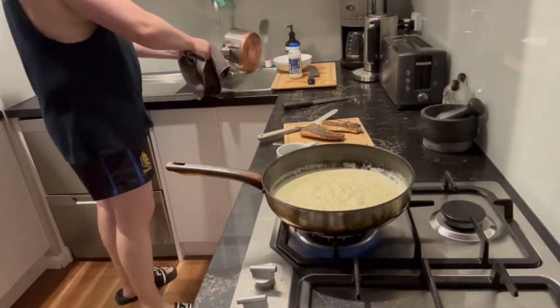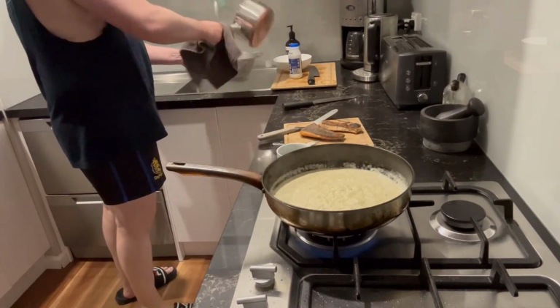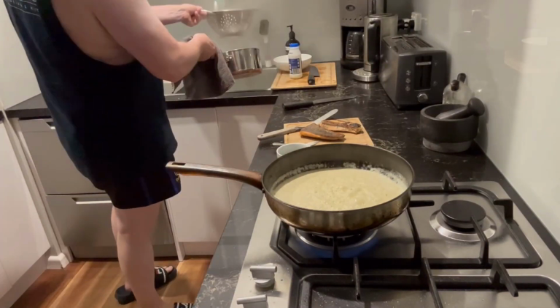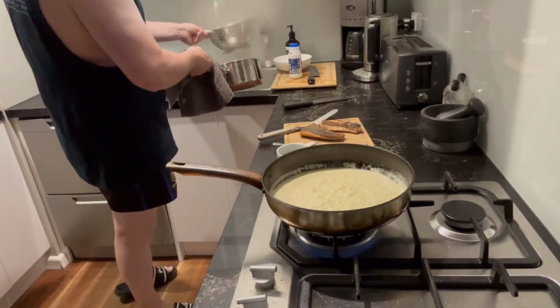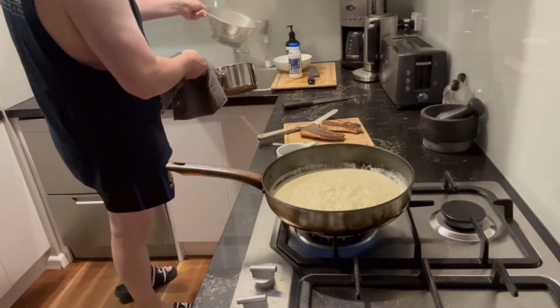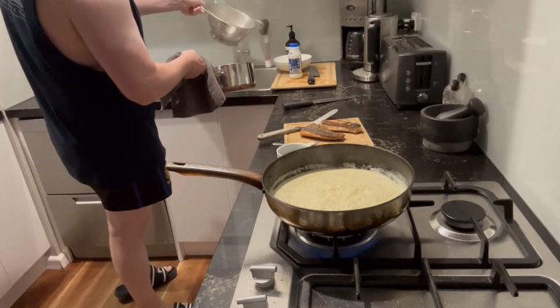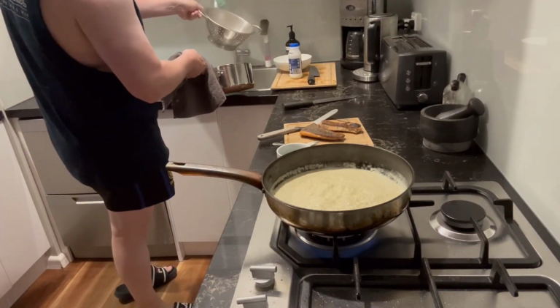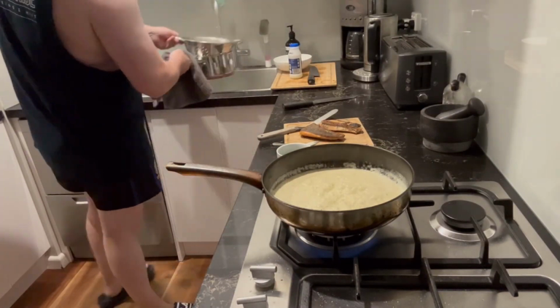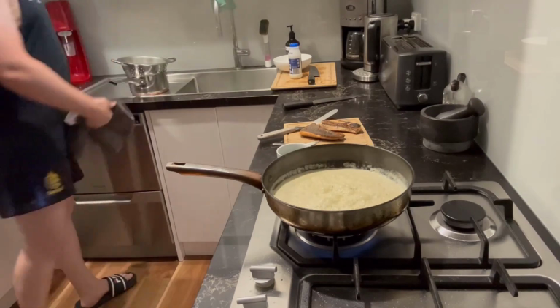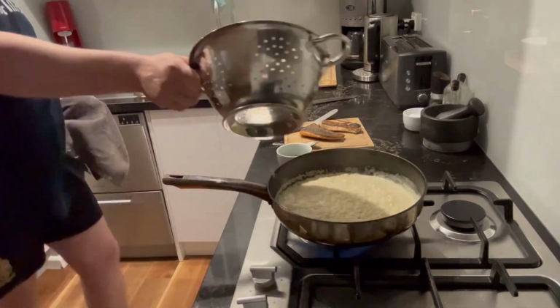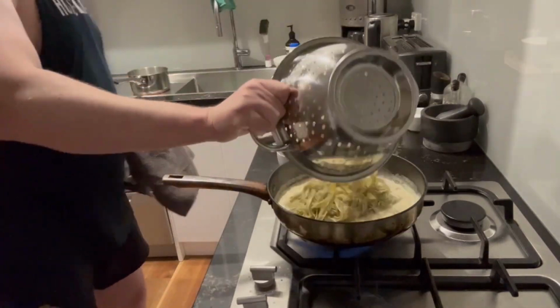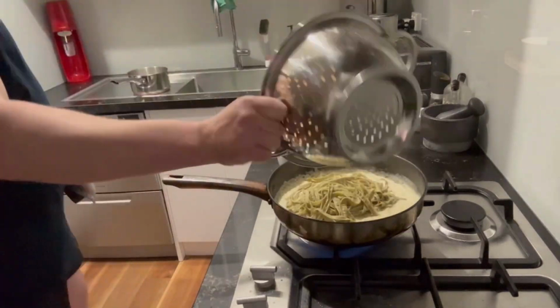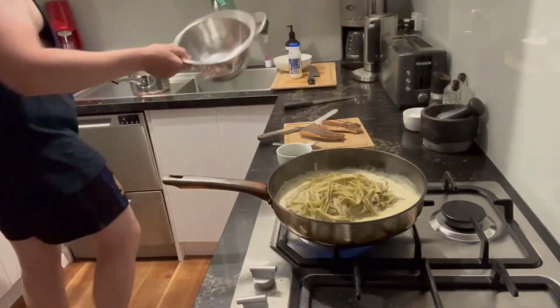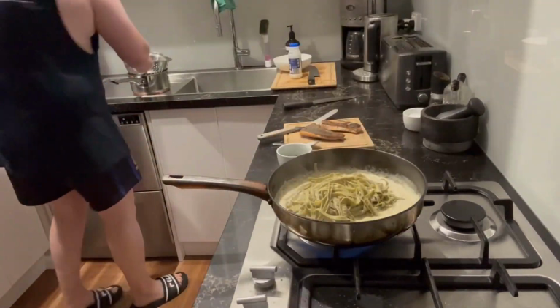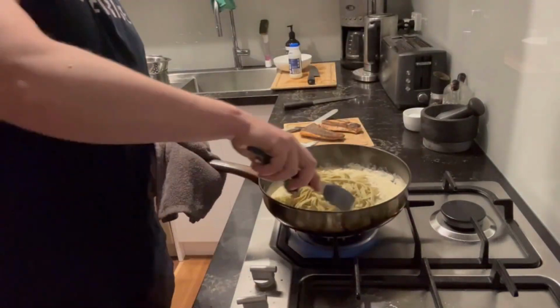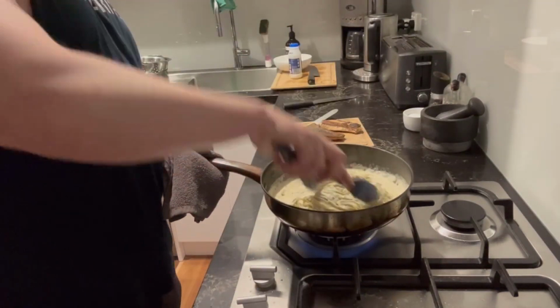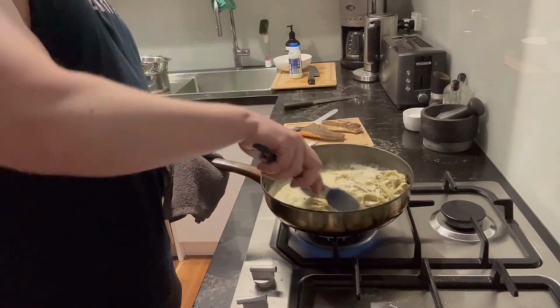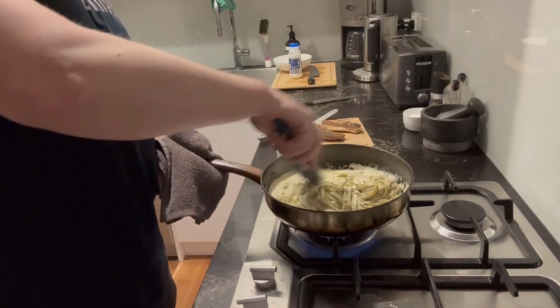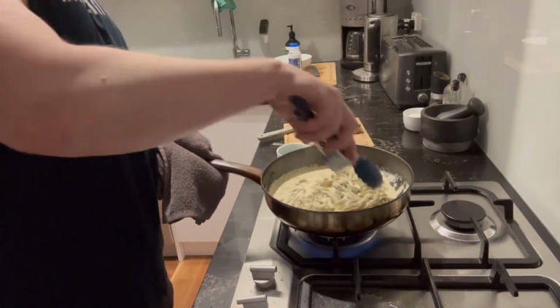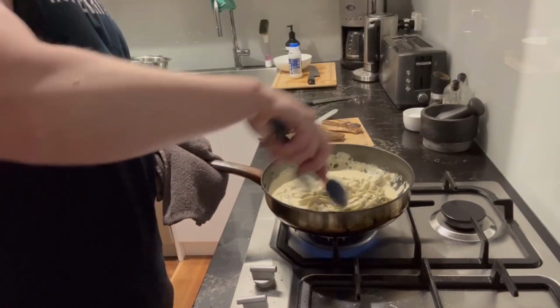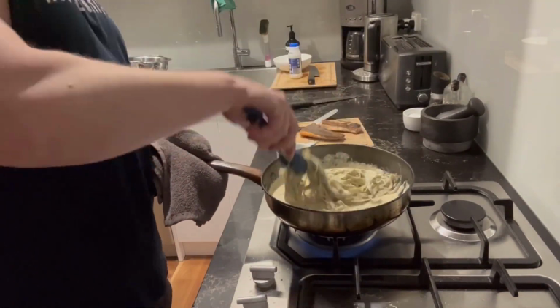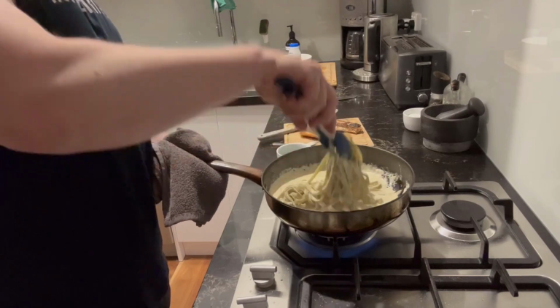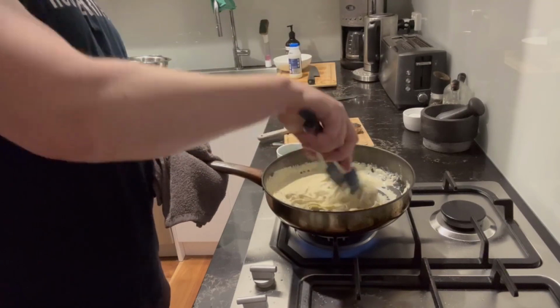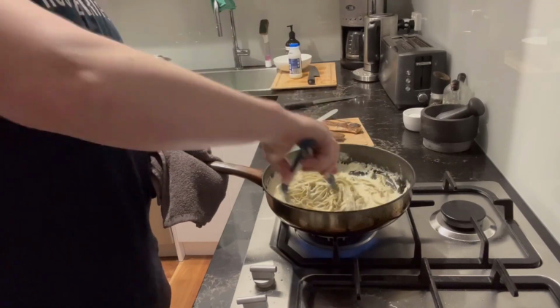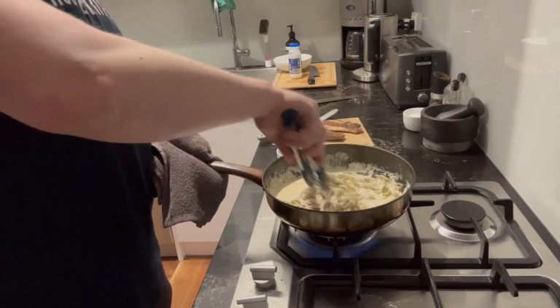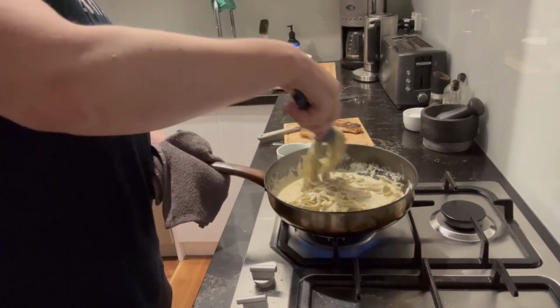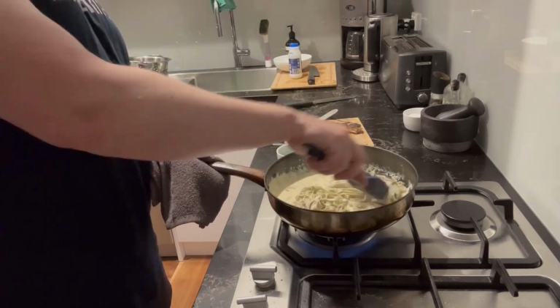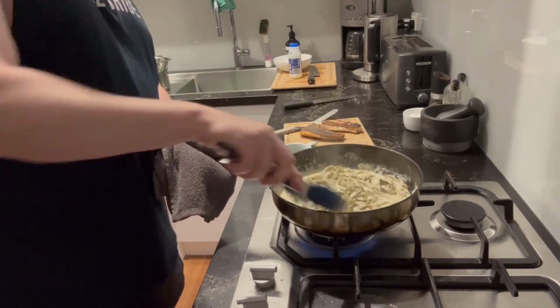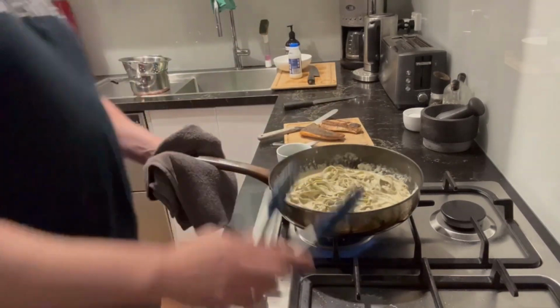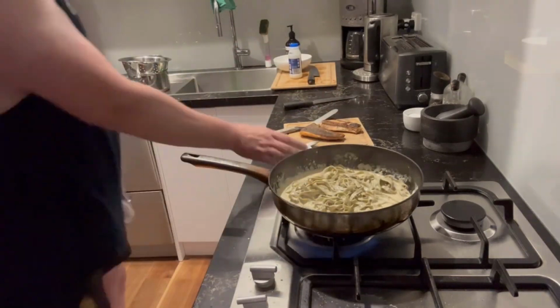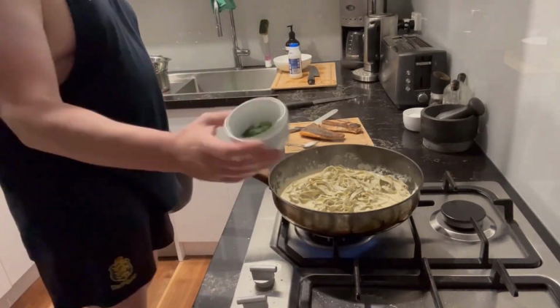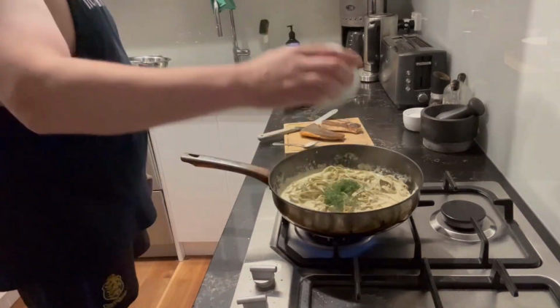Next, strain your pasta, pop it into the sauce and give it a good mix around. Add your chopped dill and we're good to serve.